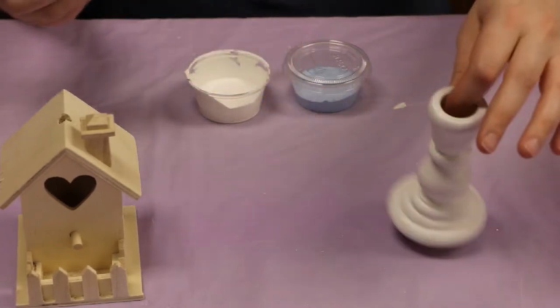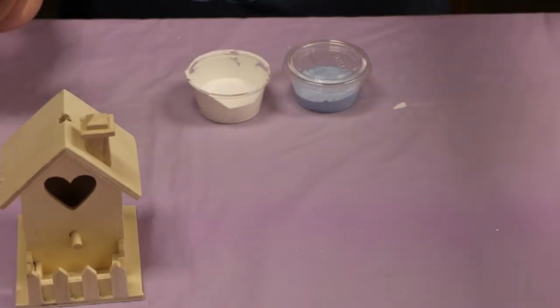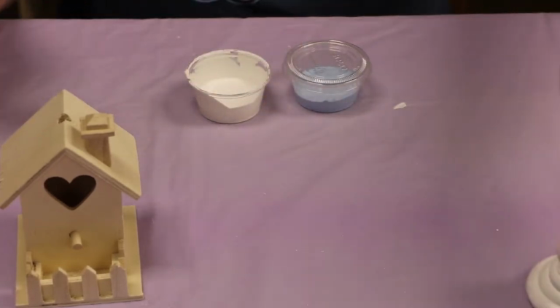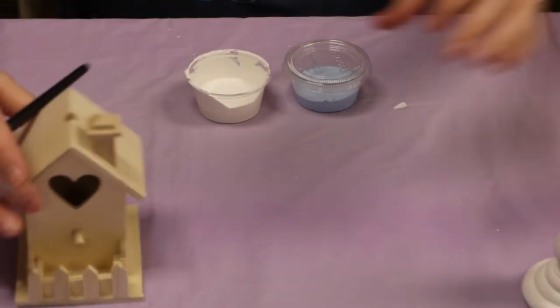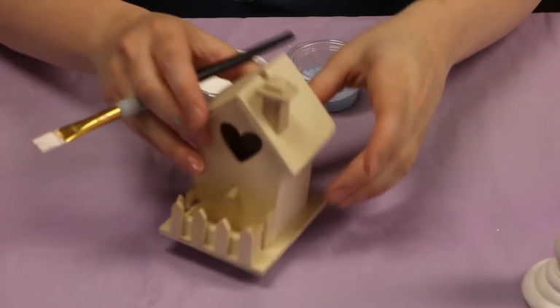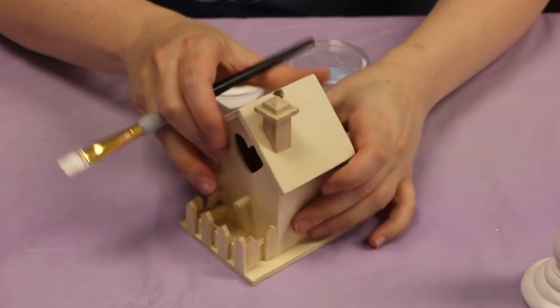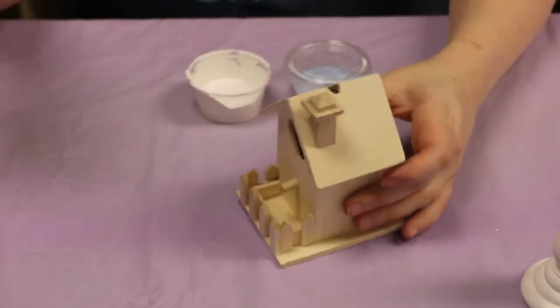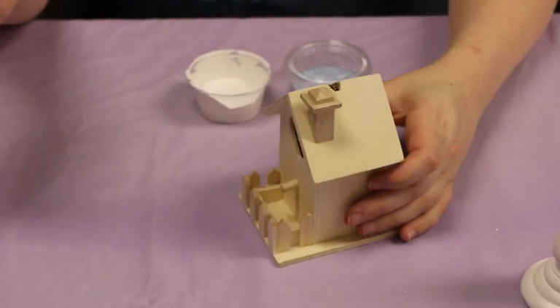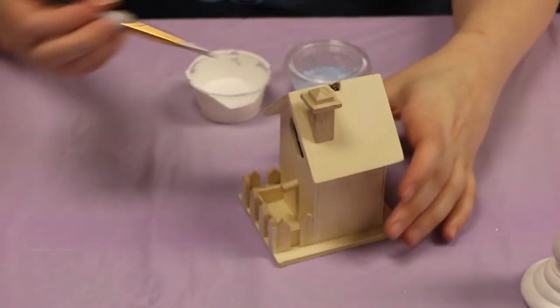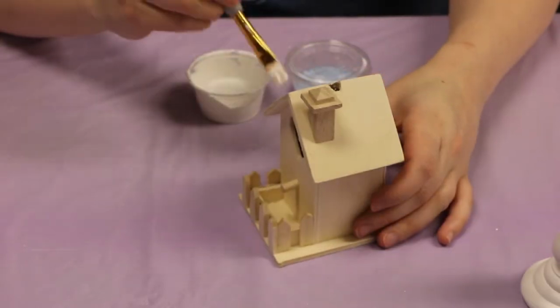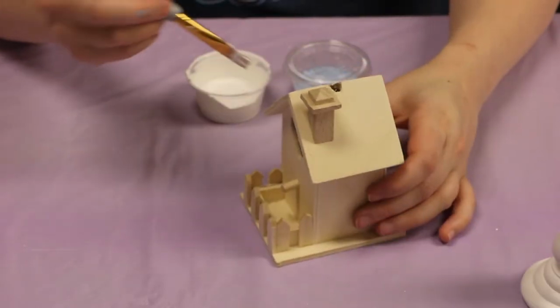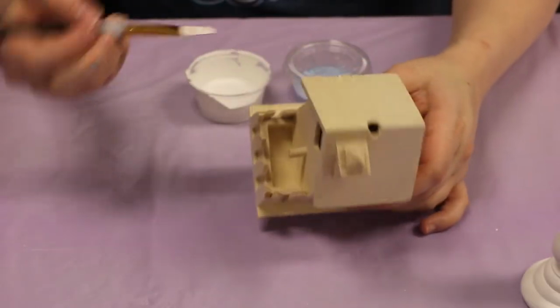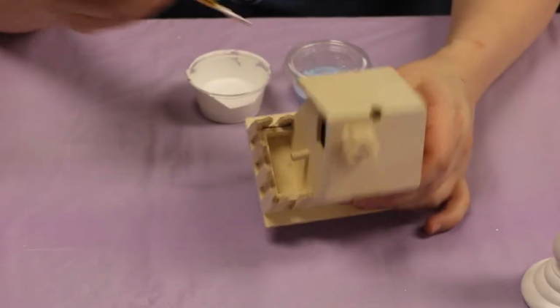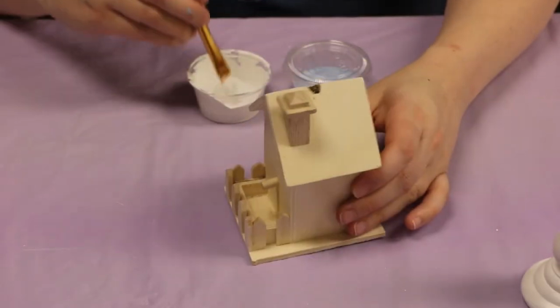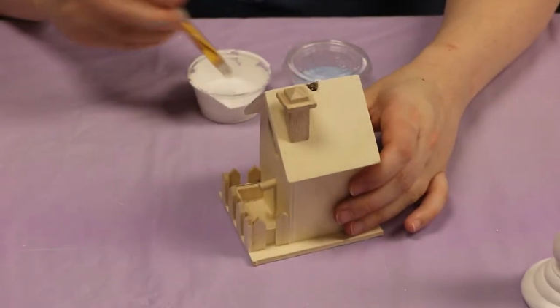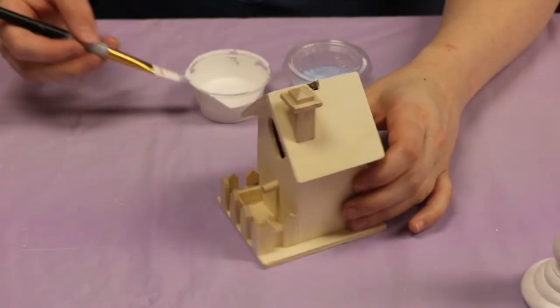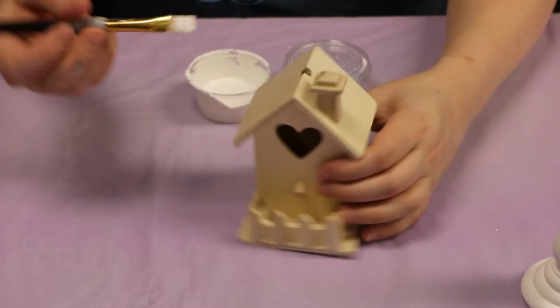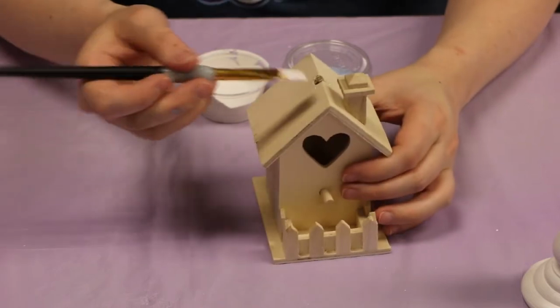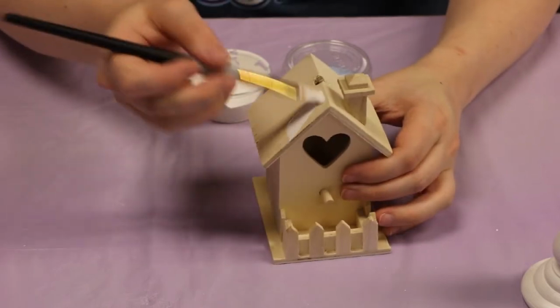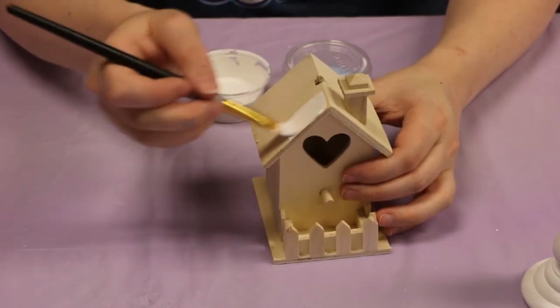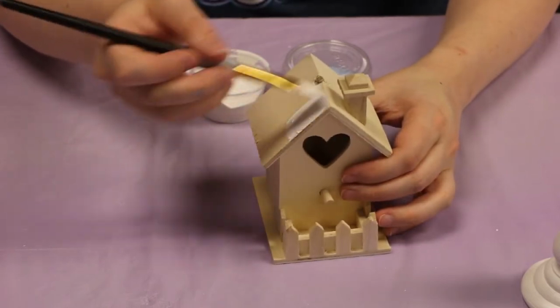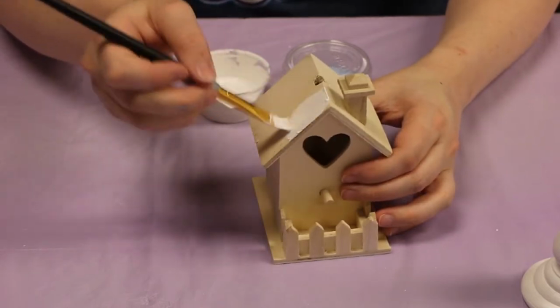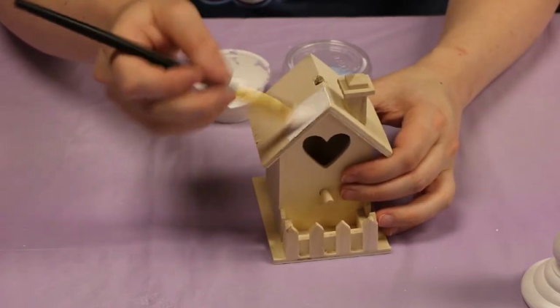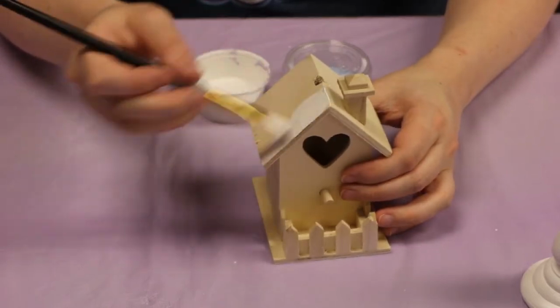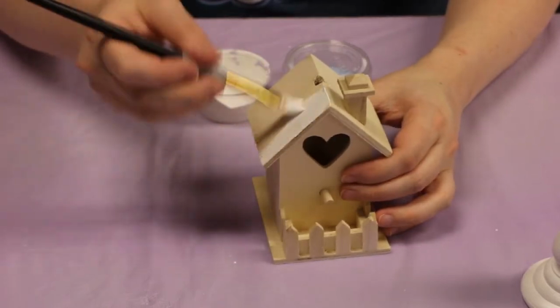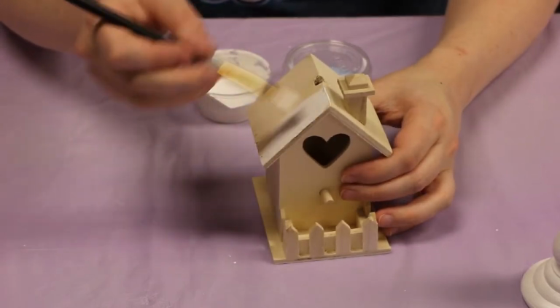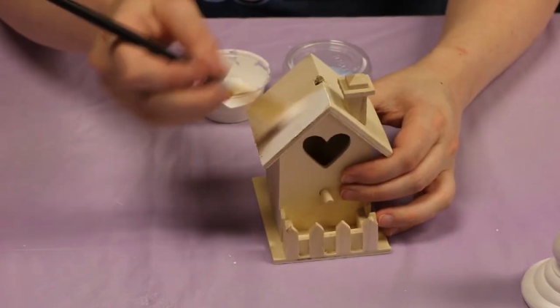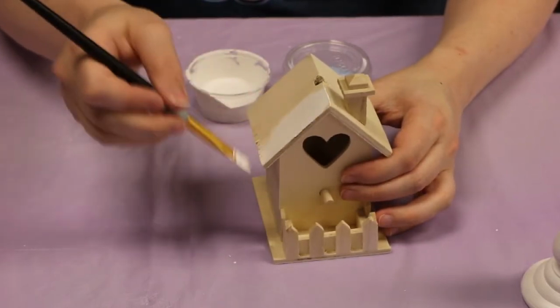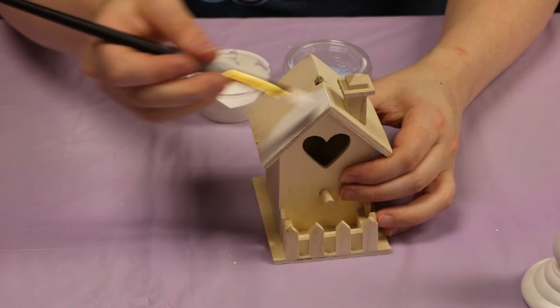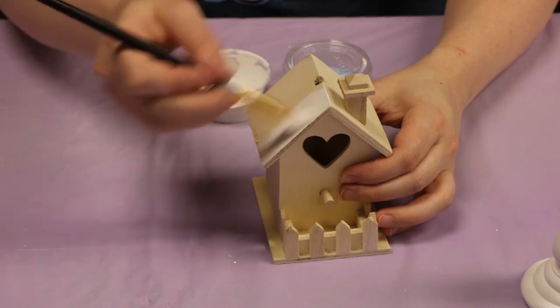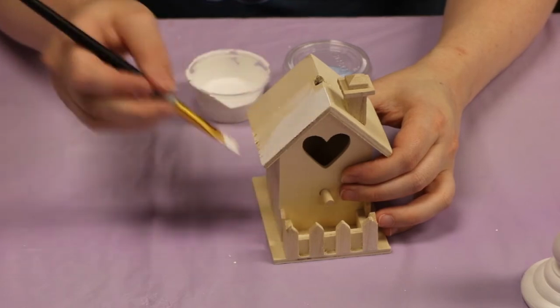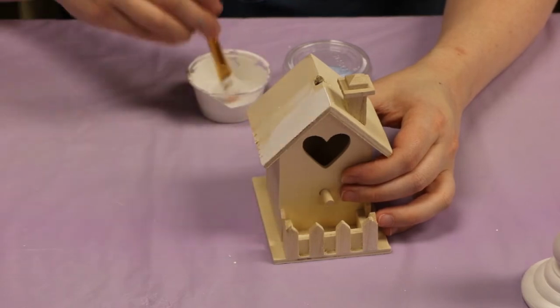And then for our birdhouse I'm gonna continue with my white. I'll start on the roof and then we'll move to blue after that. You might need two coats — let it dry. It depends because this is pretty light wood and it spreads pretty nice.